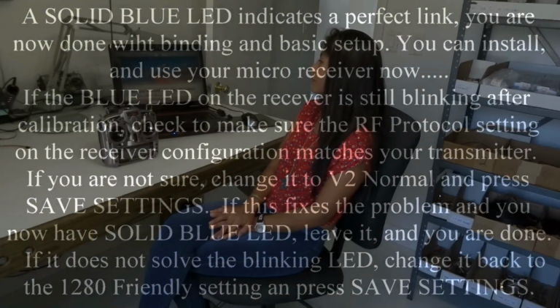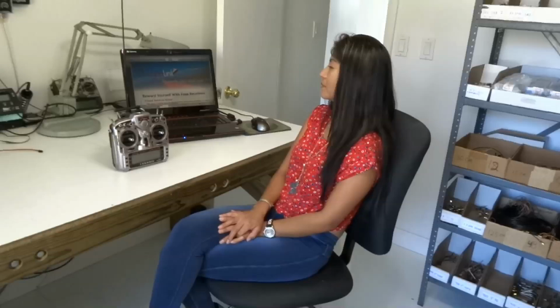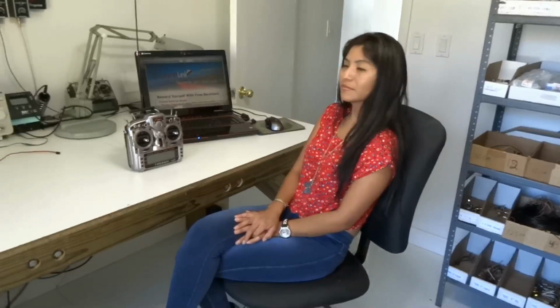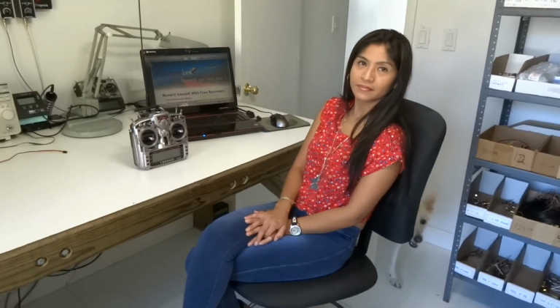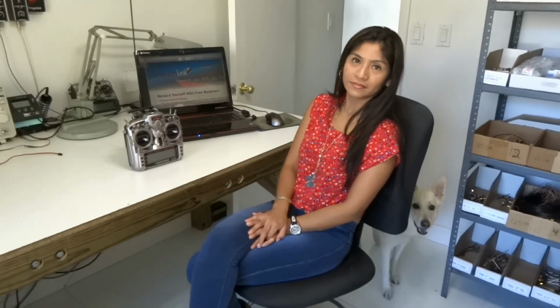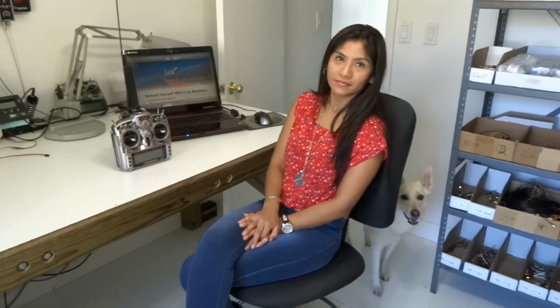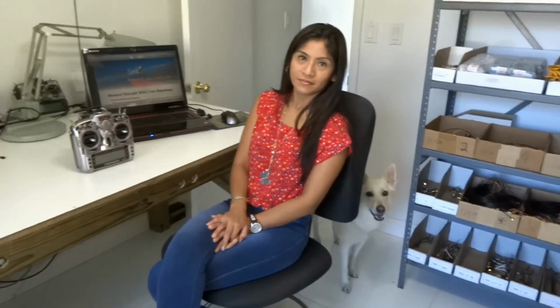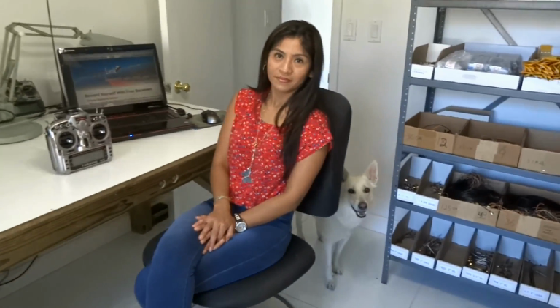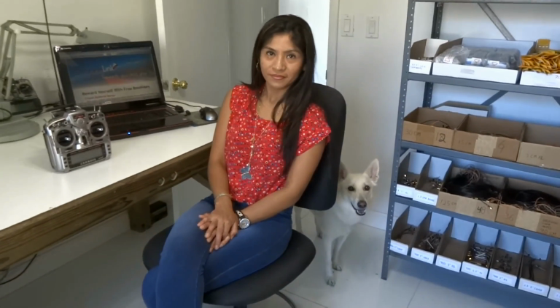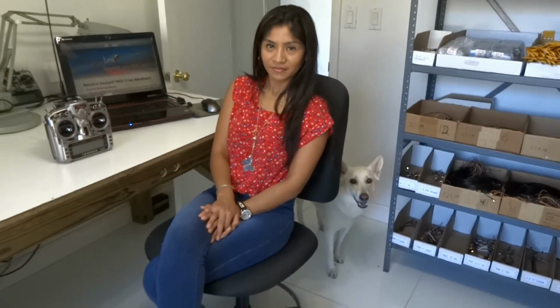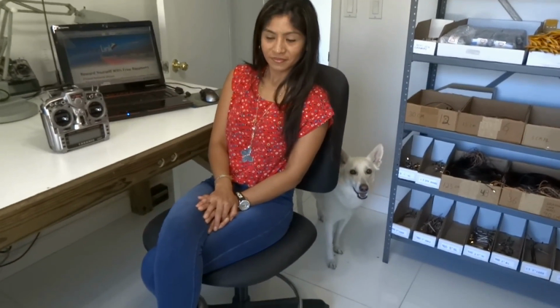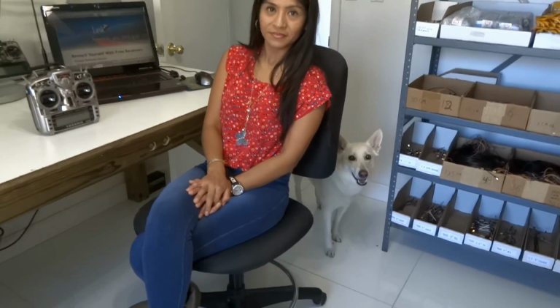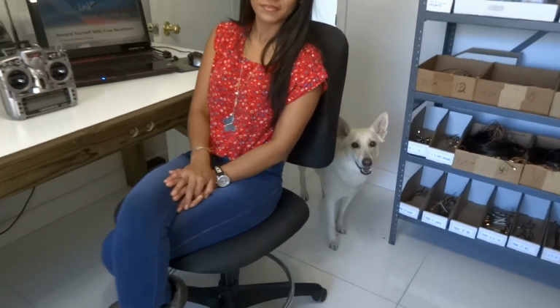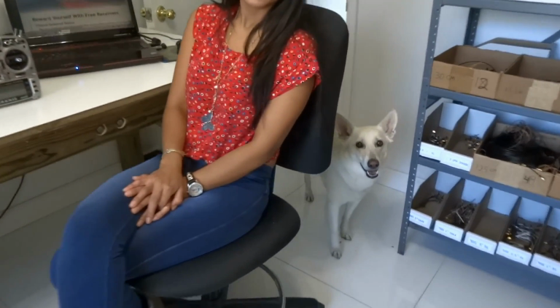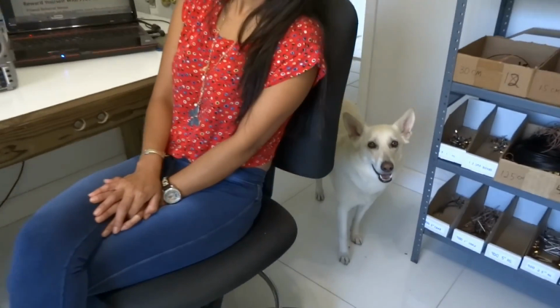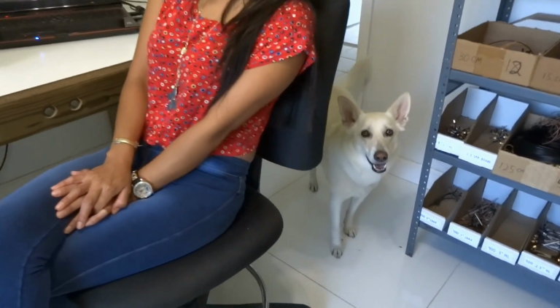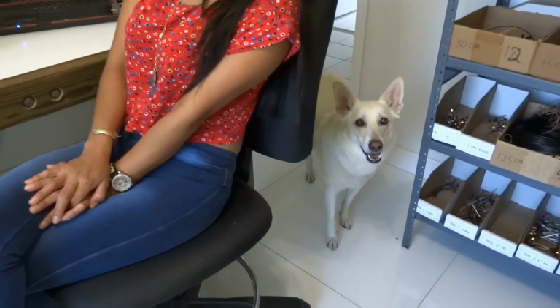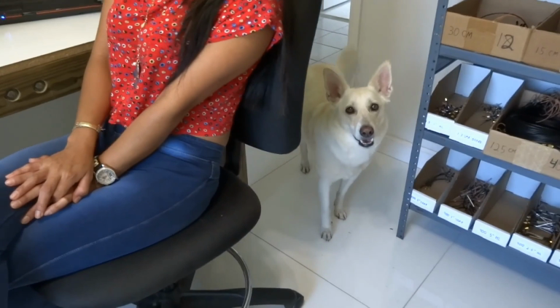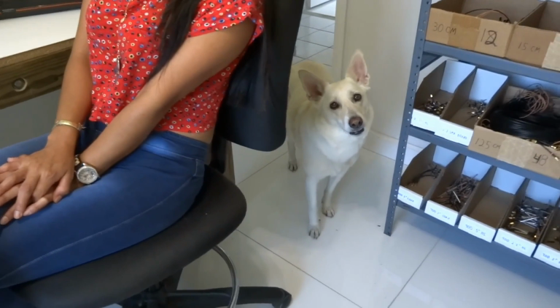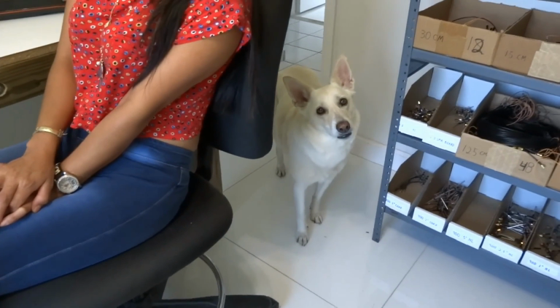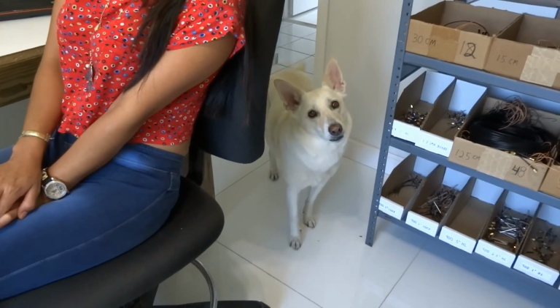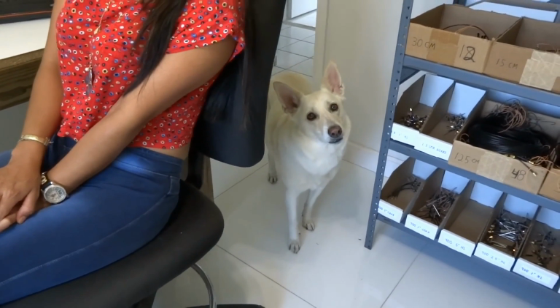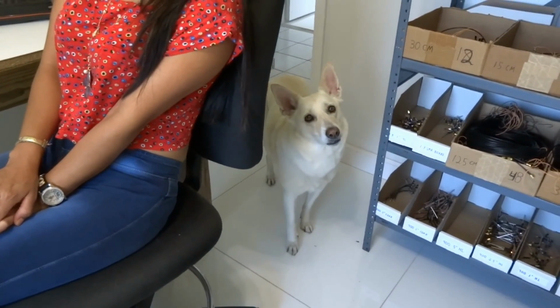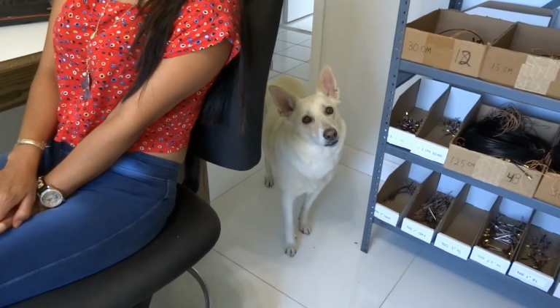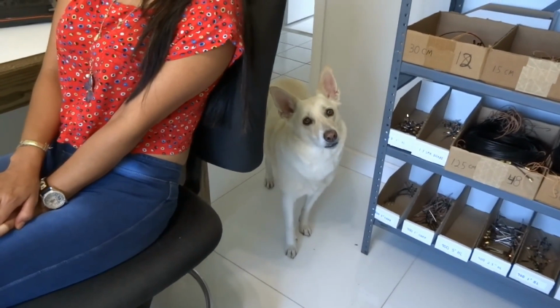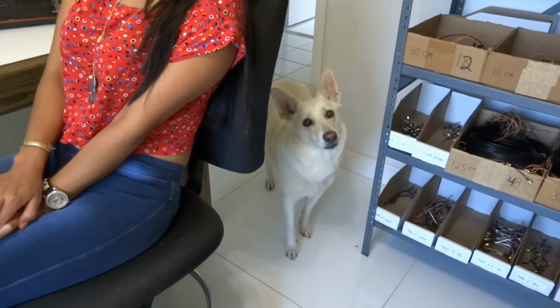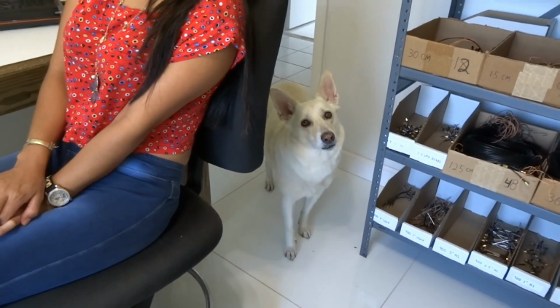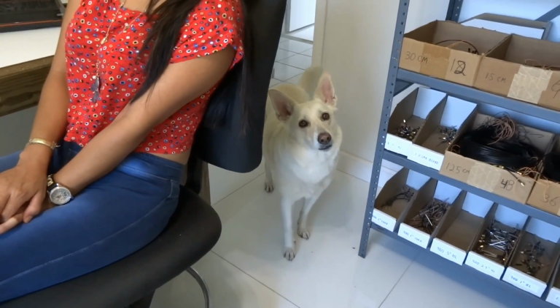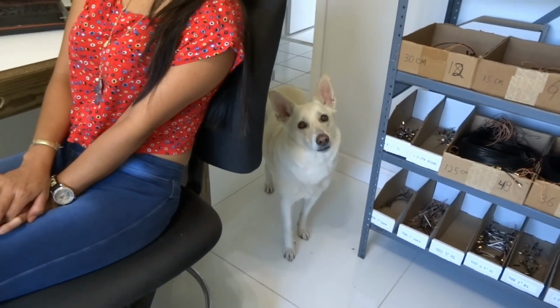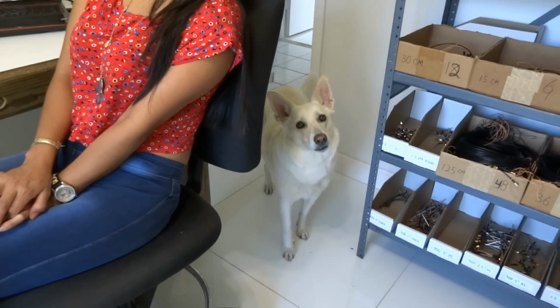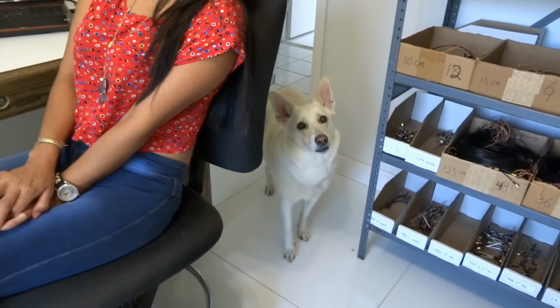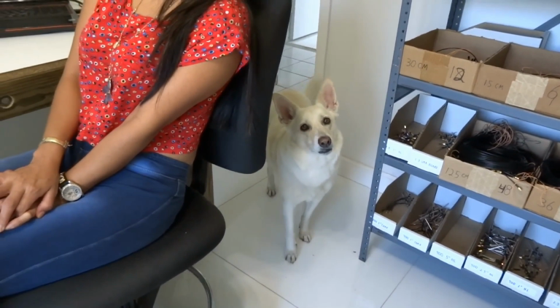It's time to range test the receiver, and this is always Kayla's favorite because we get to go outside and look at the LEDs on the receiver and see how far it works.